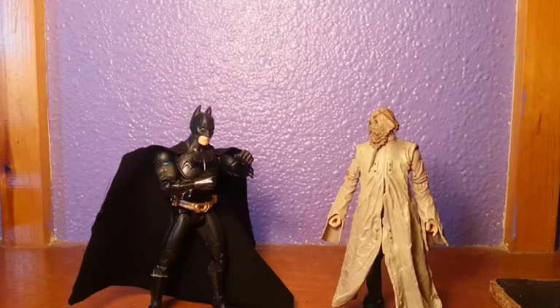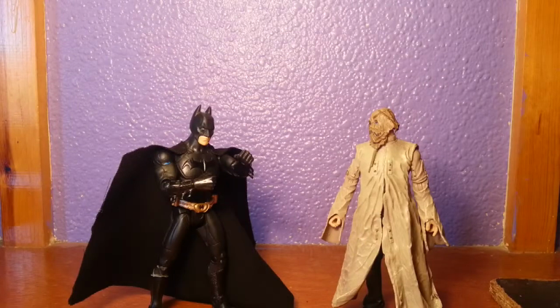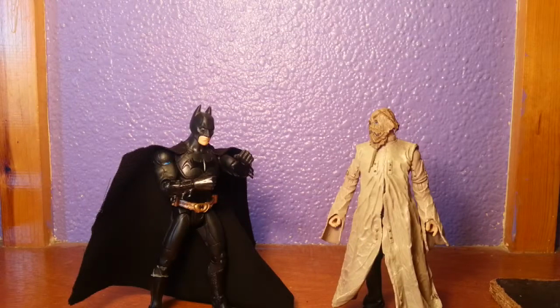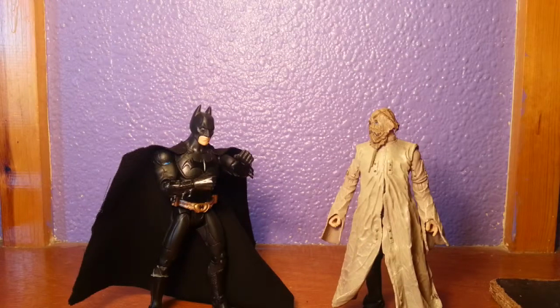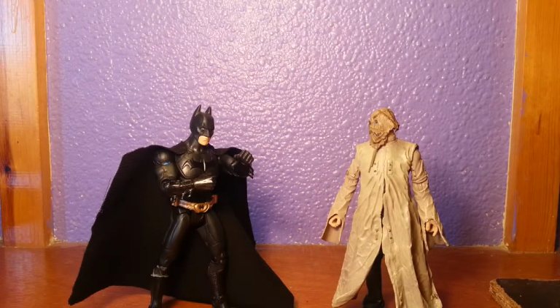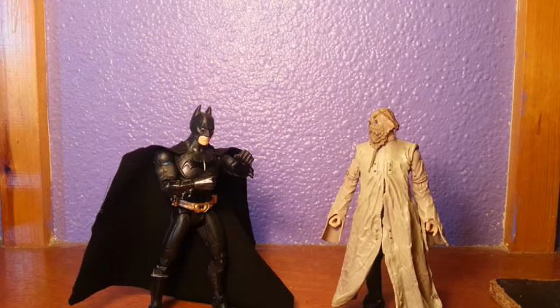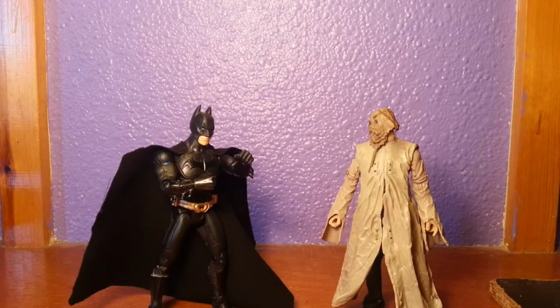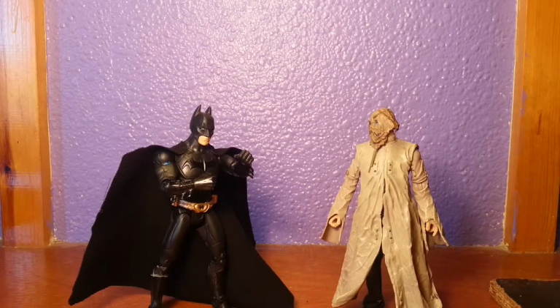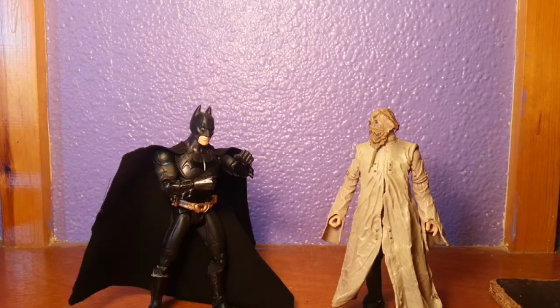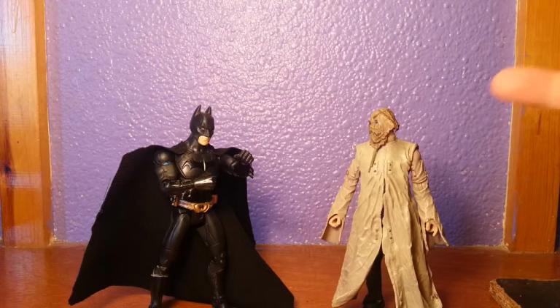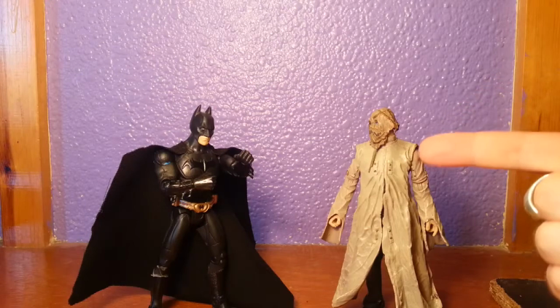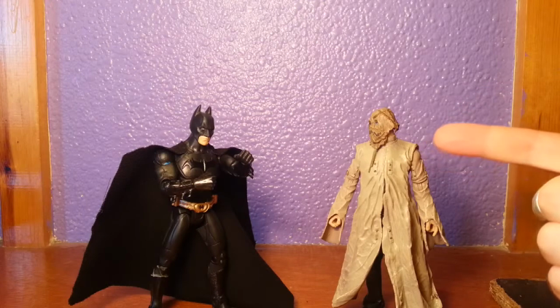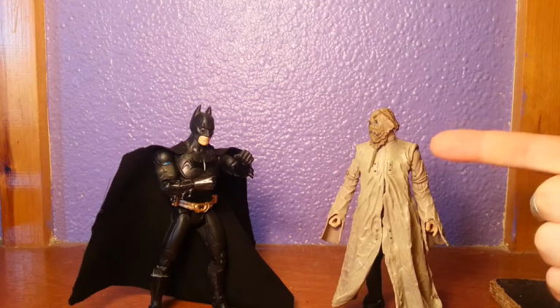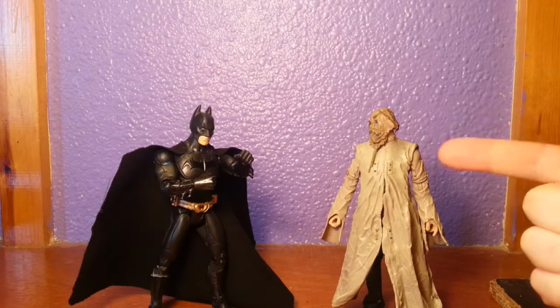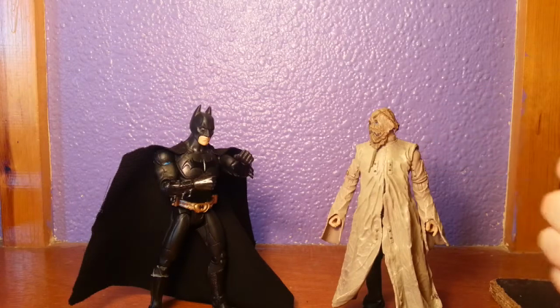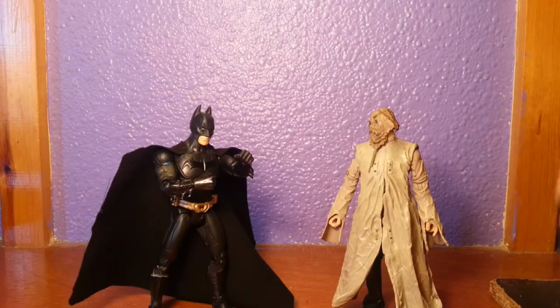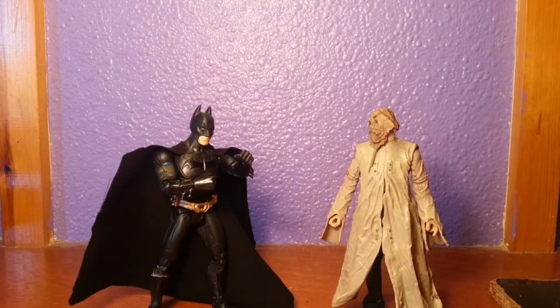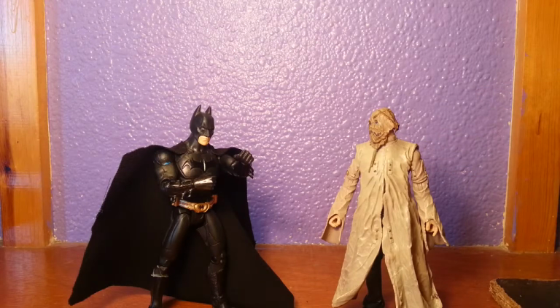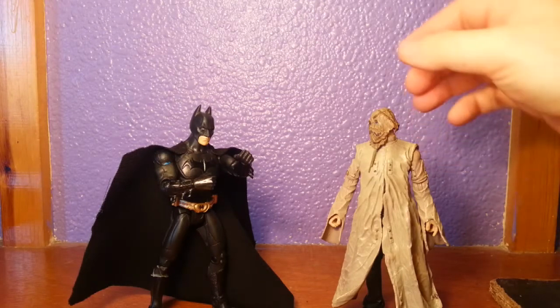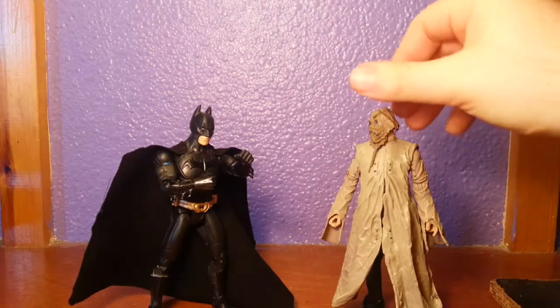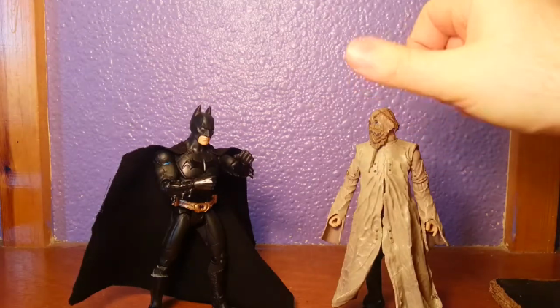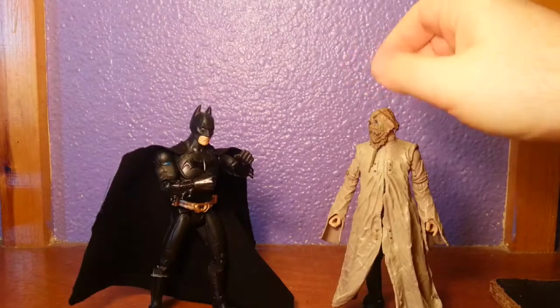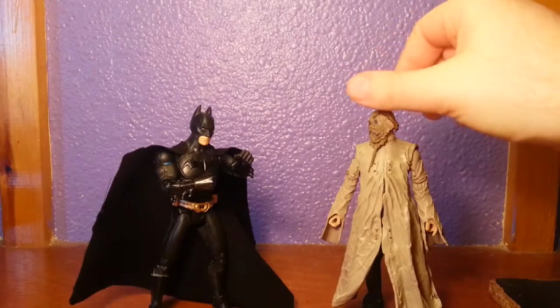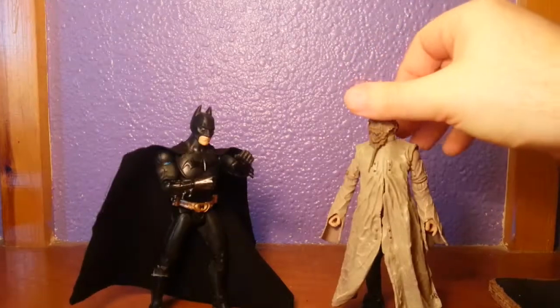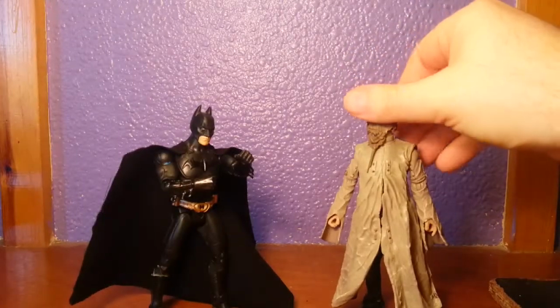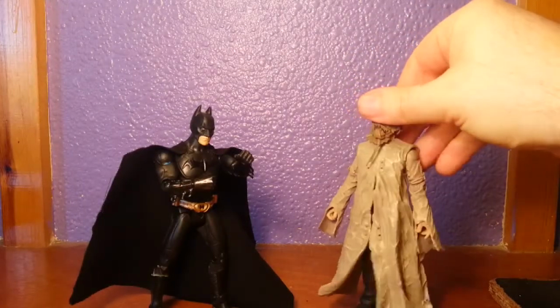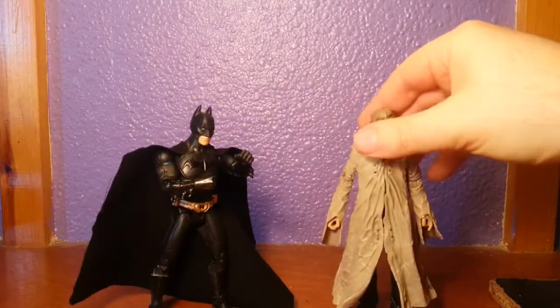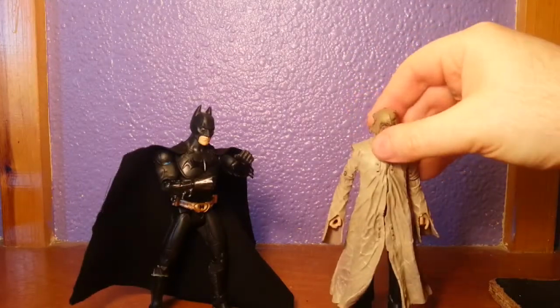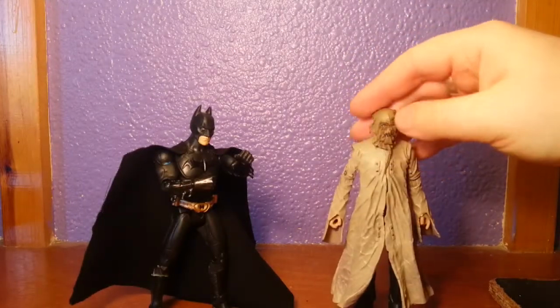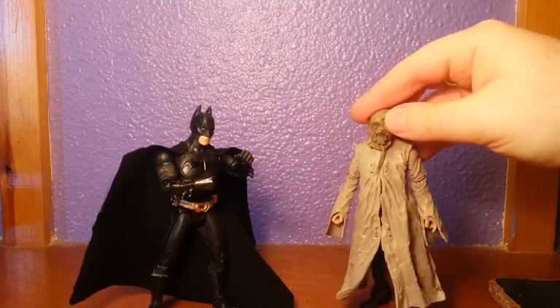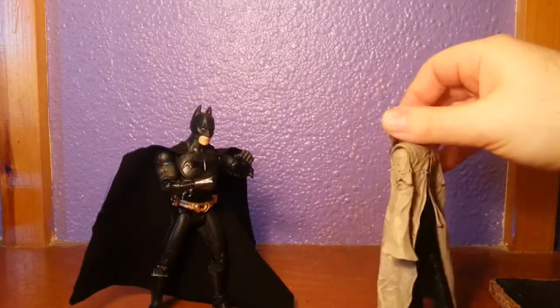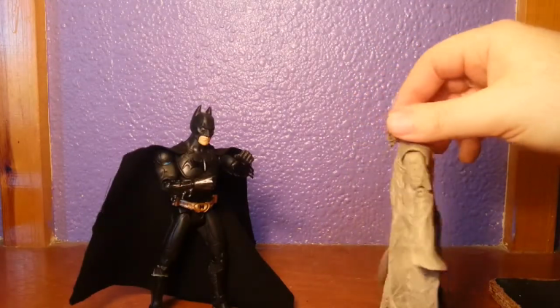Heyo! Osplint Snakeo here with another figure review. This time it's Movie Masters Scarecrow from the first movie. This is the white insane coat he had at the end when he was on a horse and everyone was running through the streets.